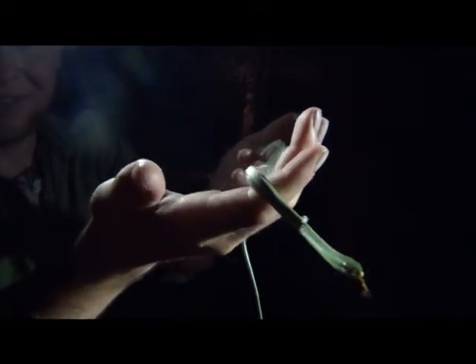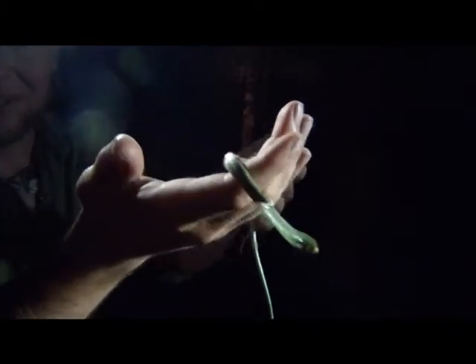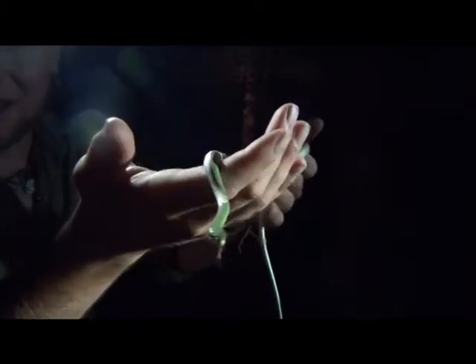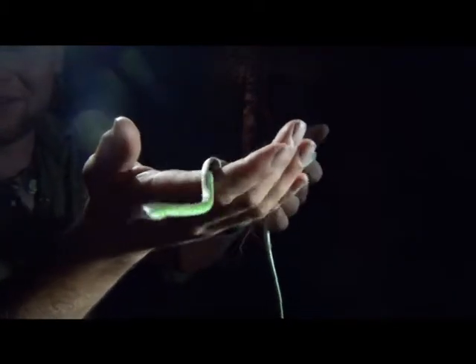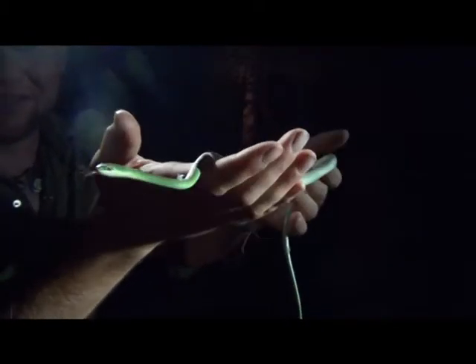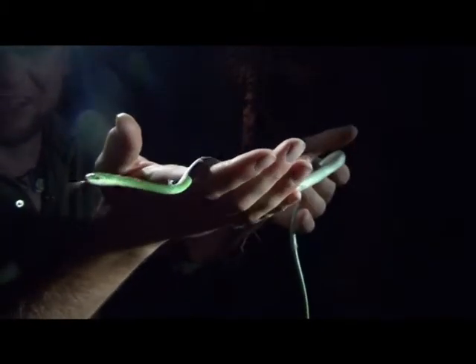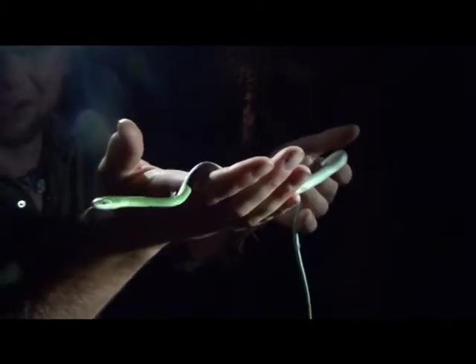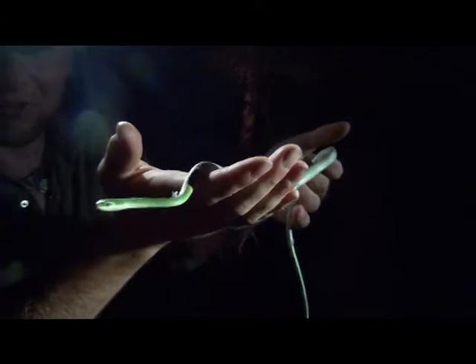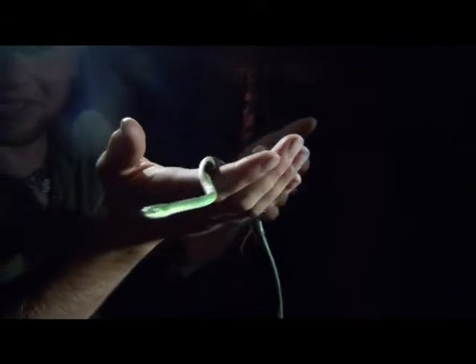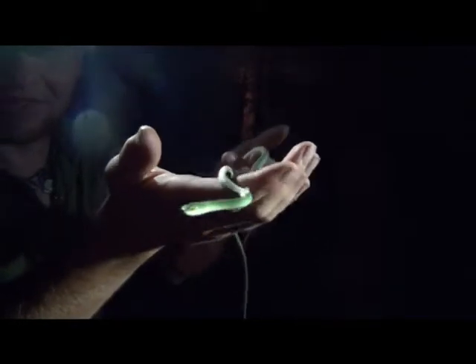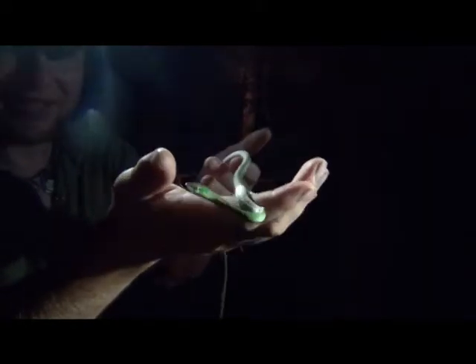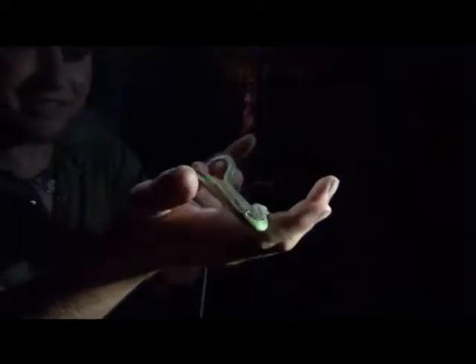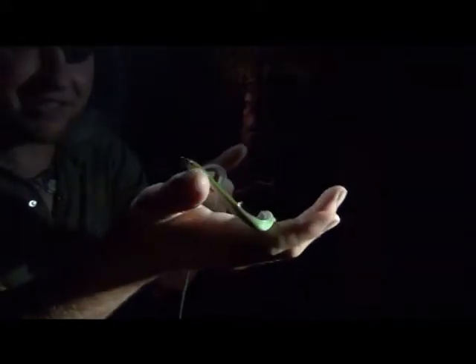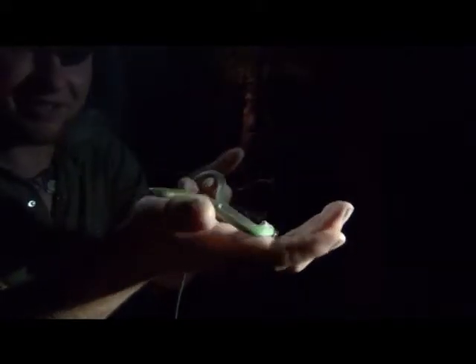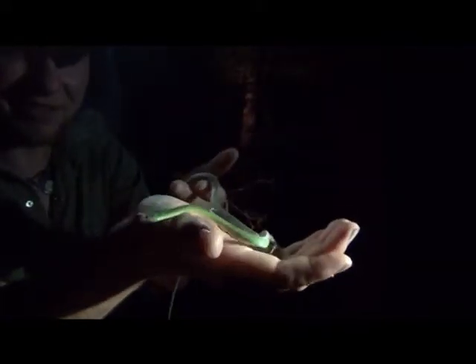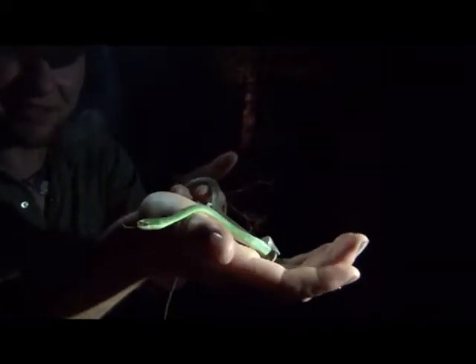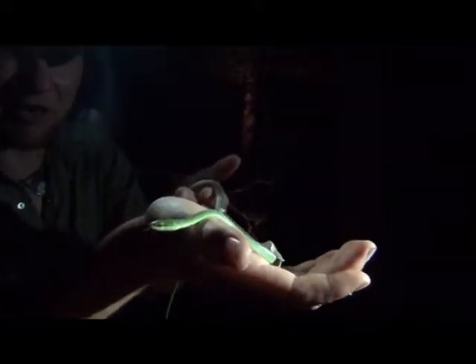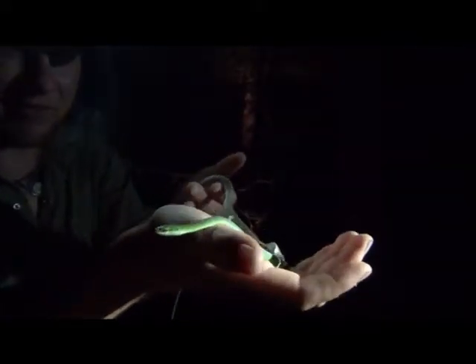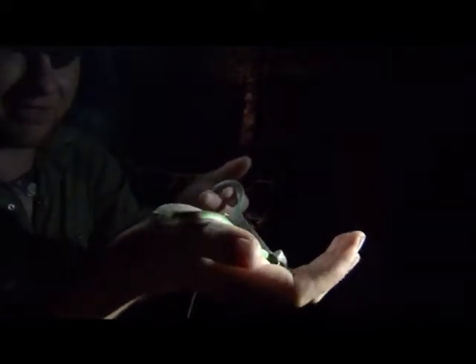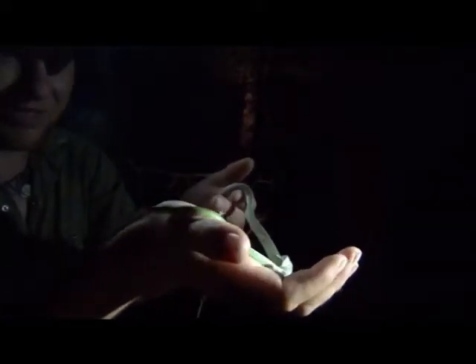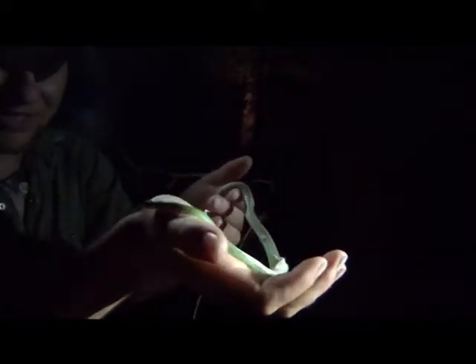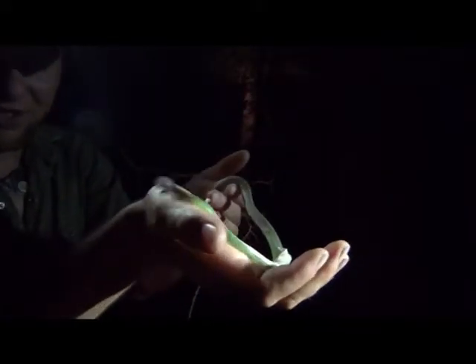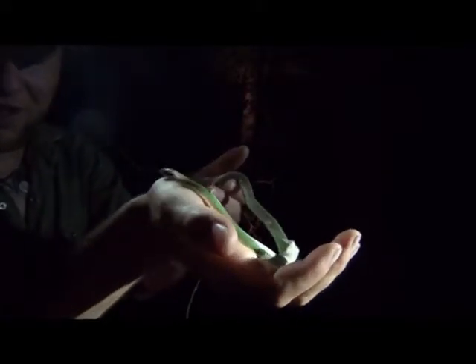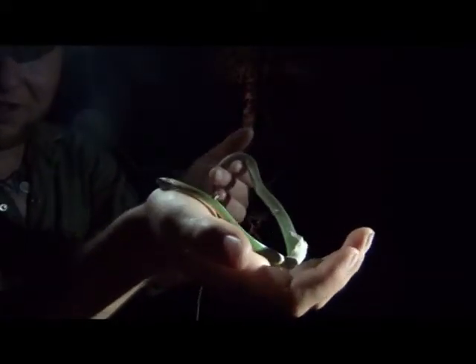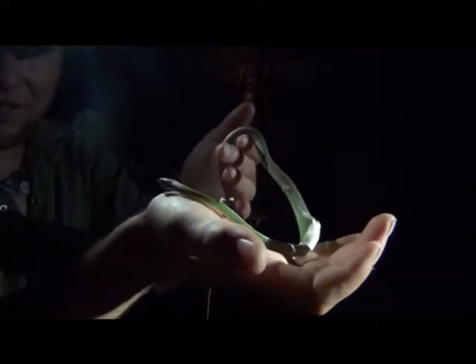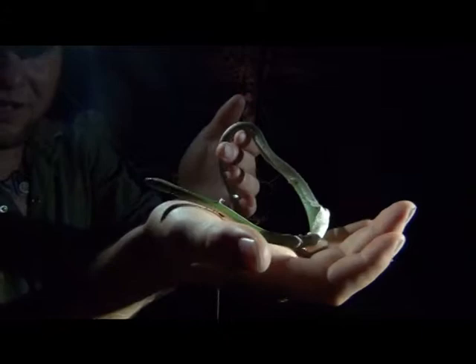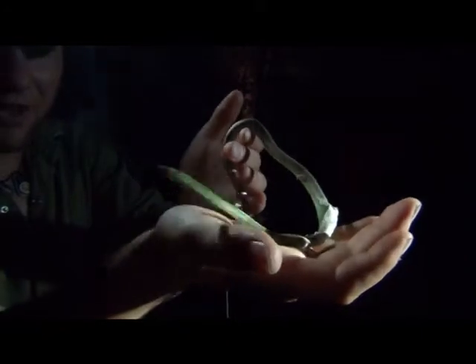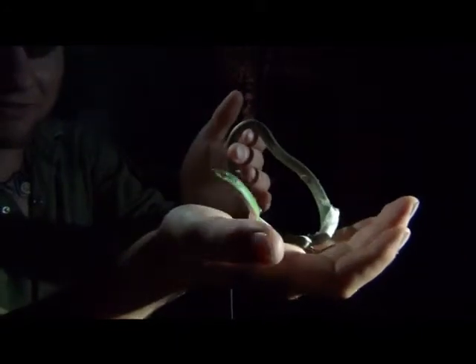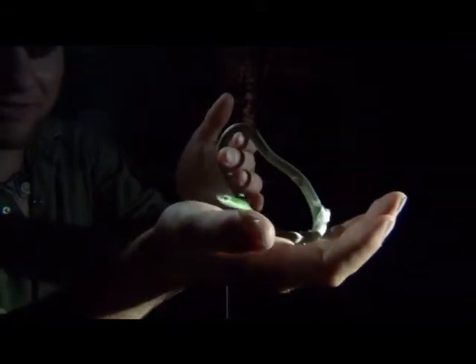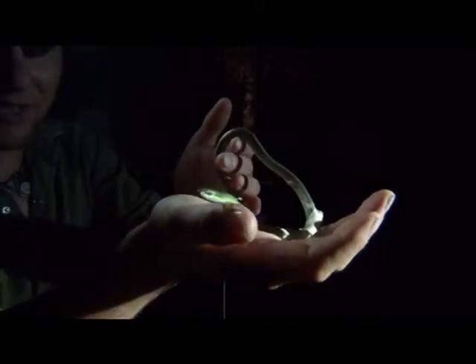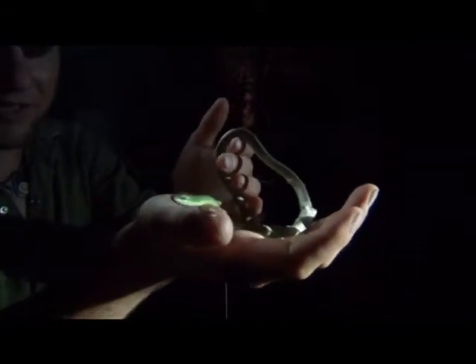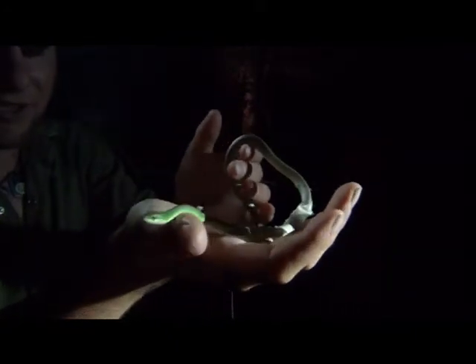They usually have a yellow underbelly. They eat insects, small amphibians — just about anything they can get their mouth around without getting injured.